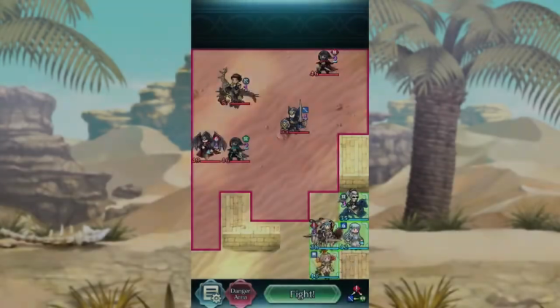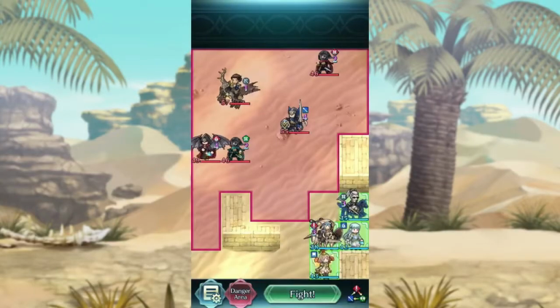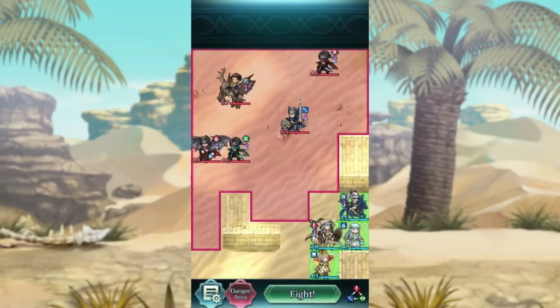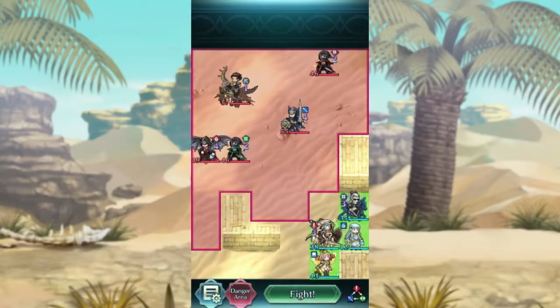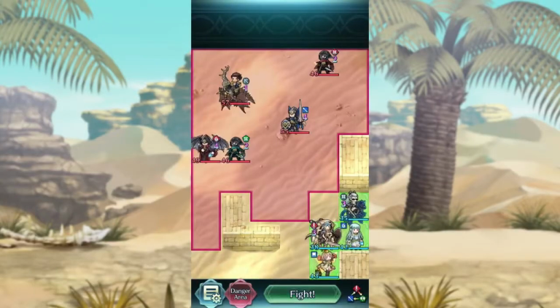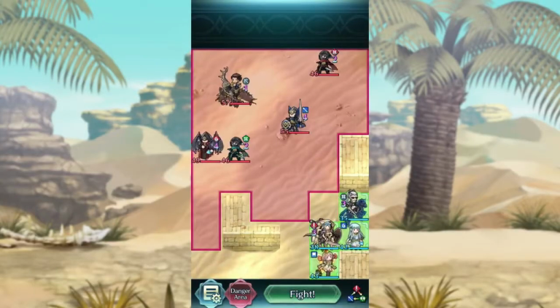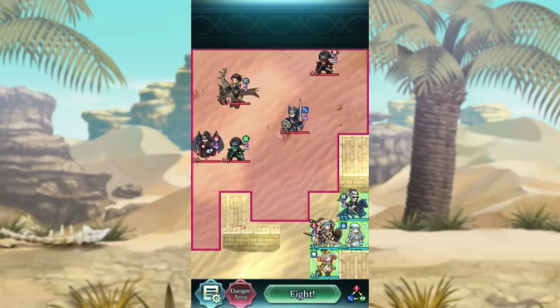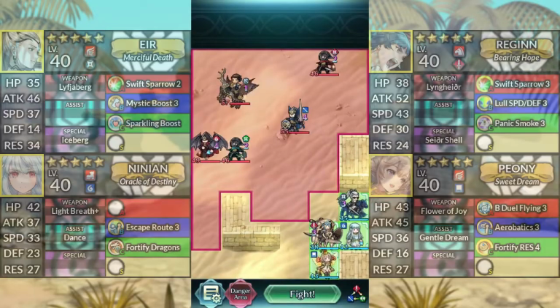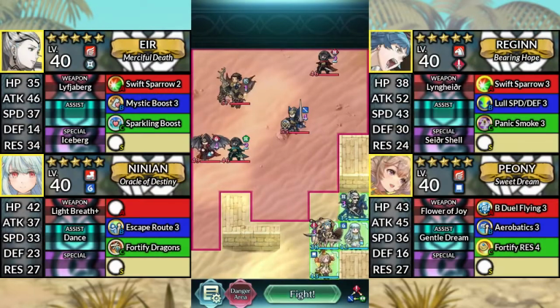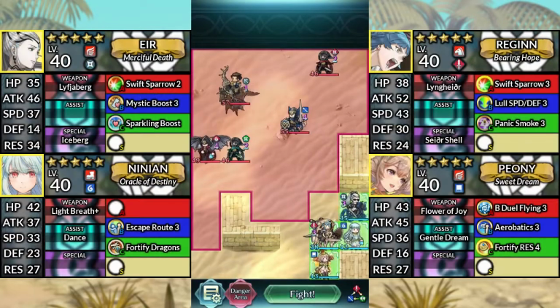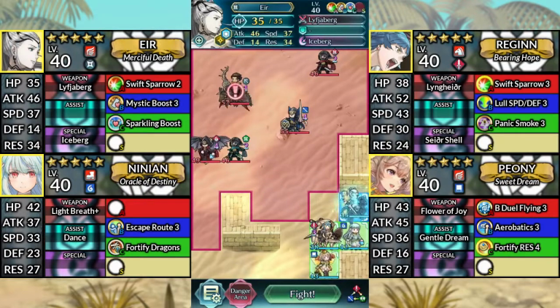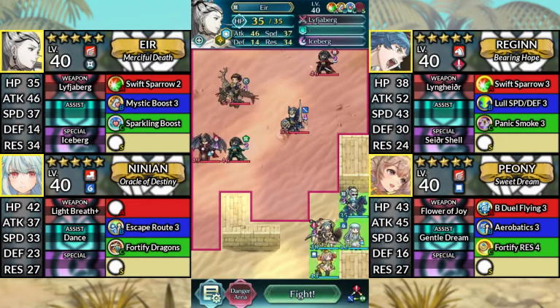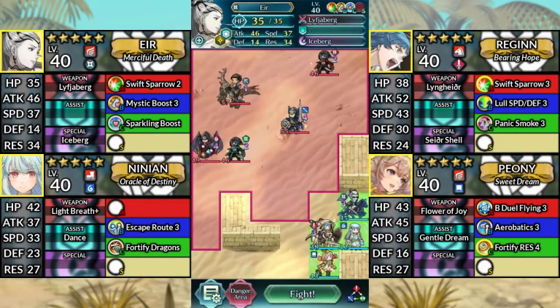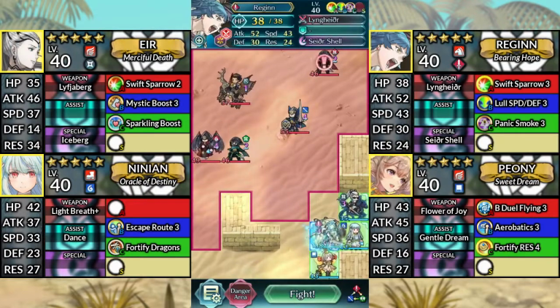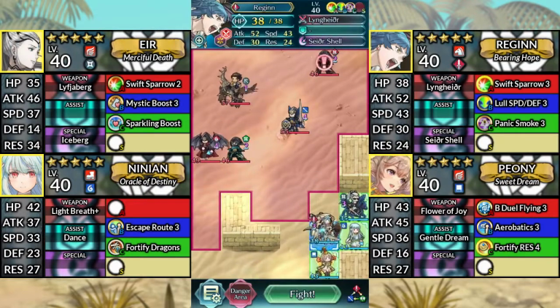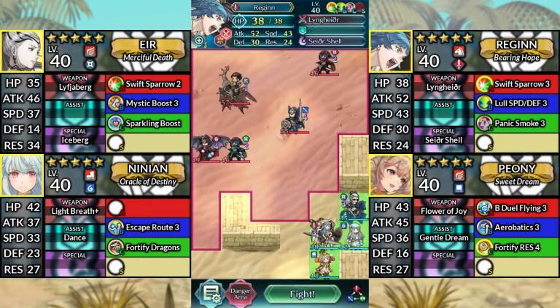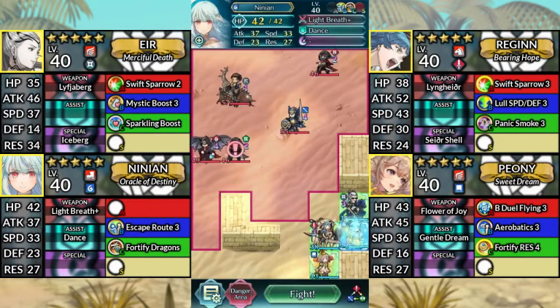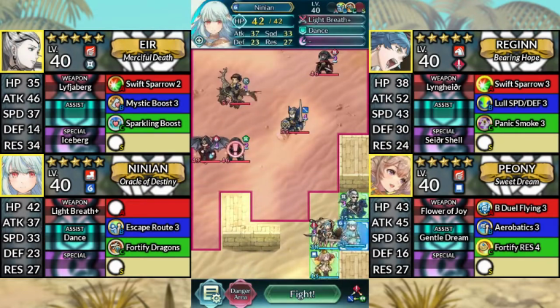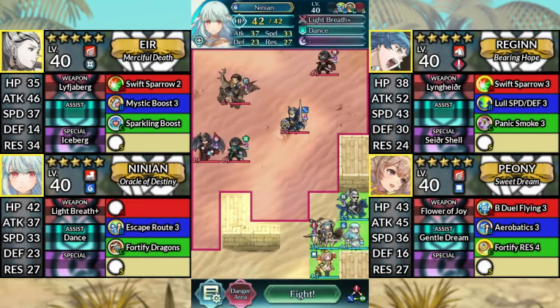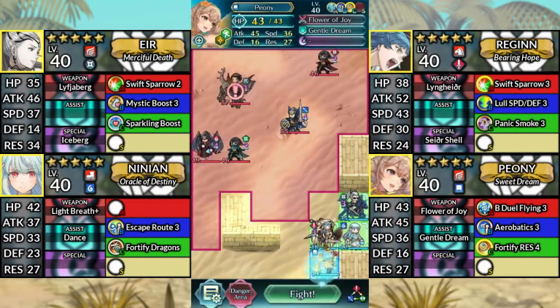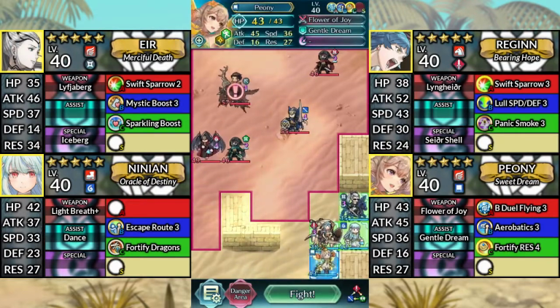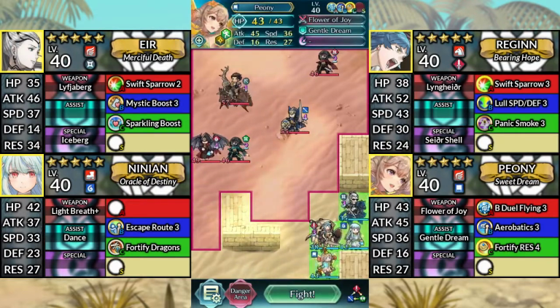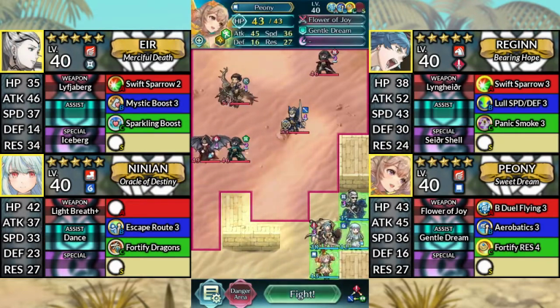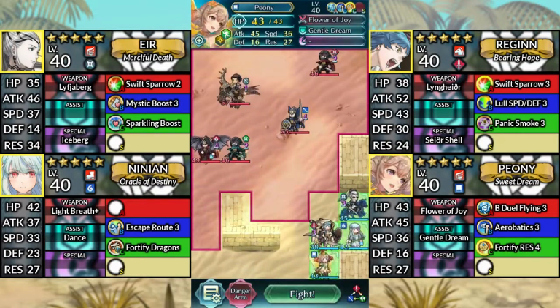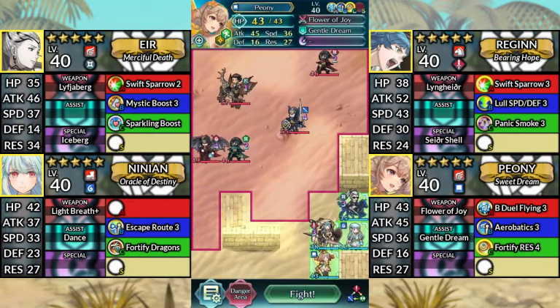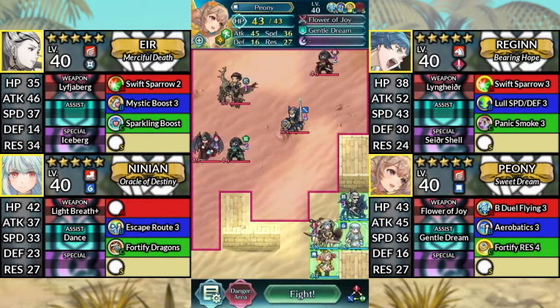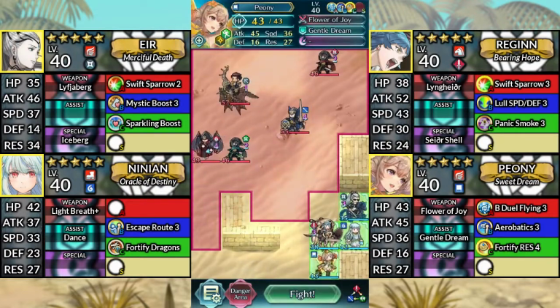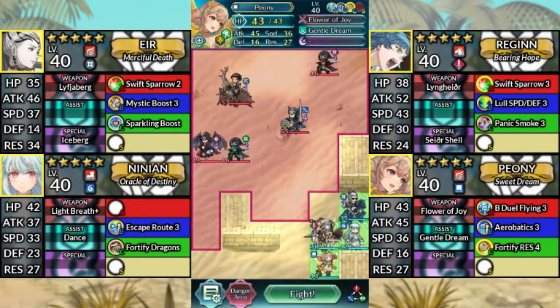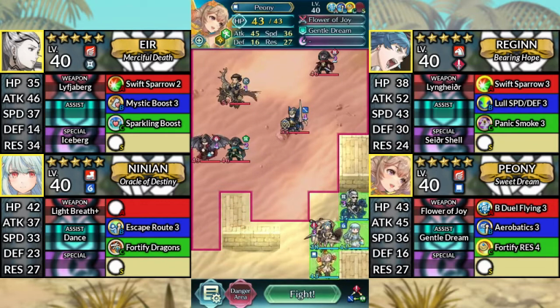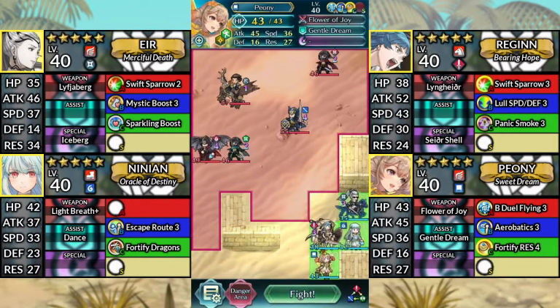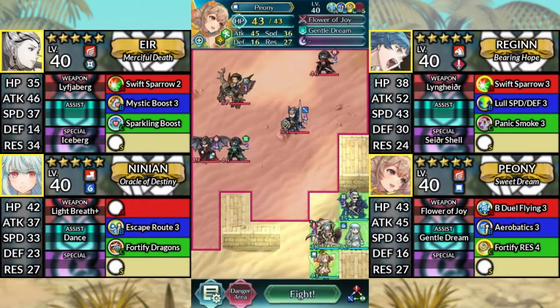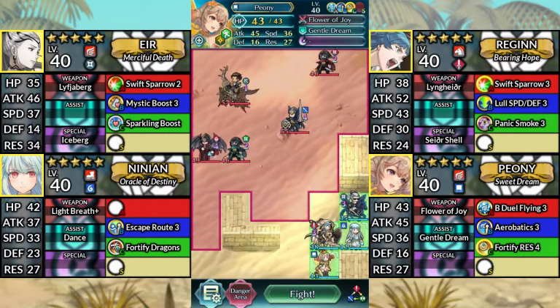Hello and welcome to Clawed Lunatic. We have Air, Regan, Ninian, and Peony. We'll be using Noah's Eye or Sacred Seals.